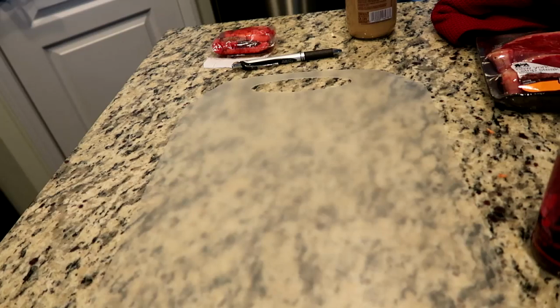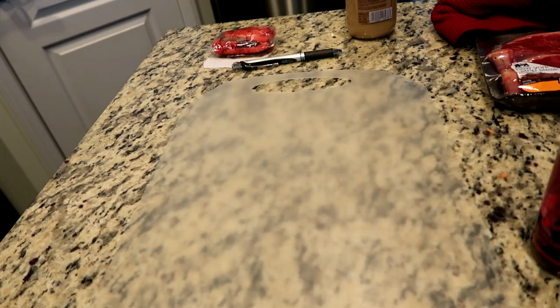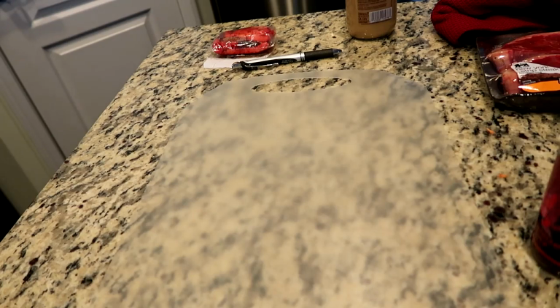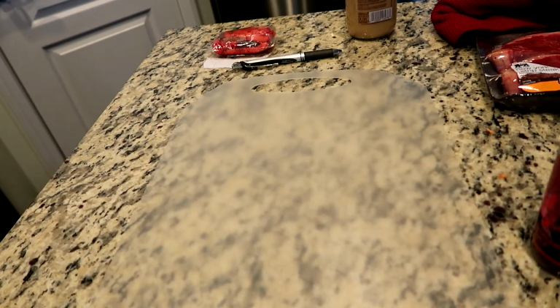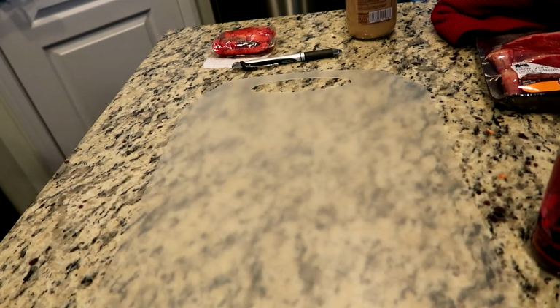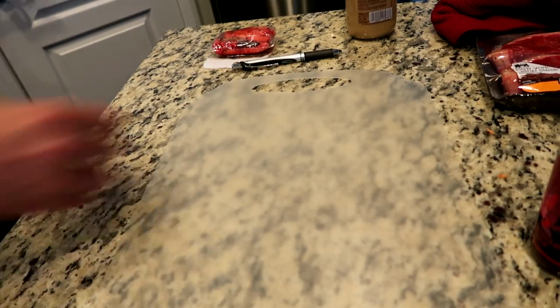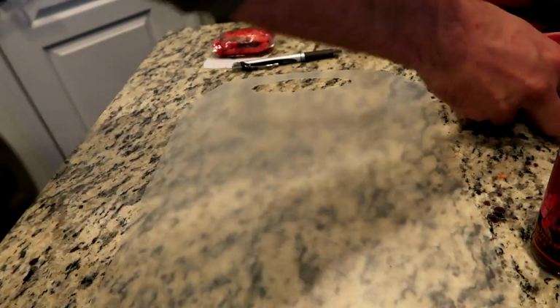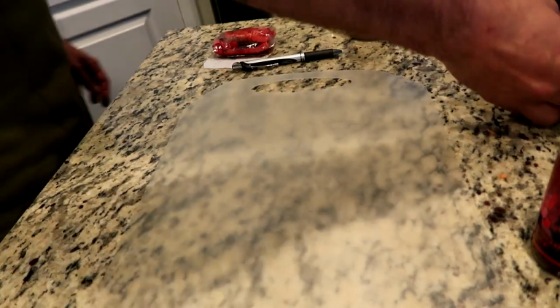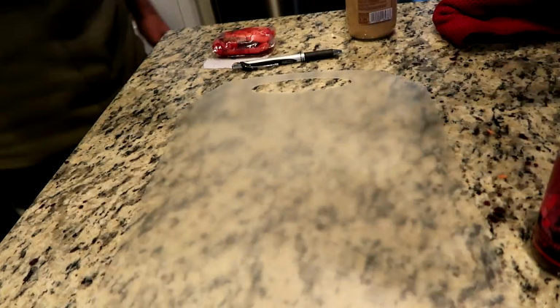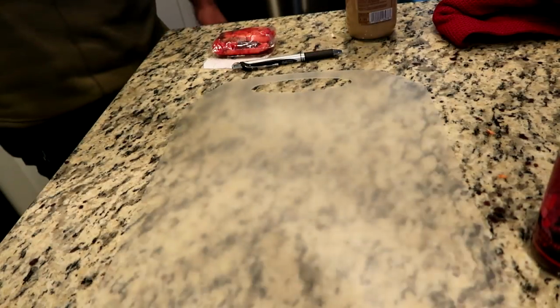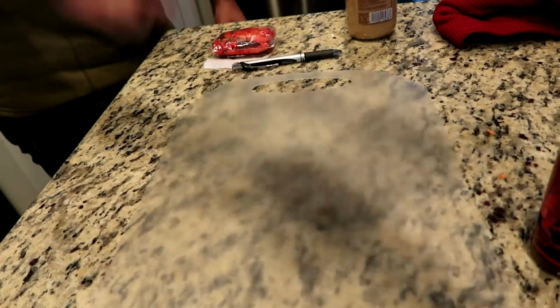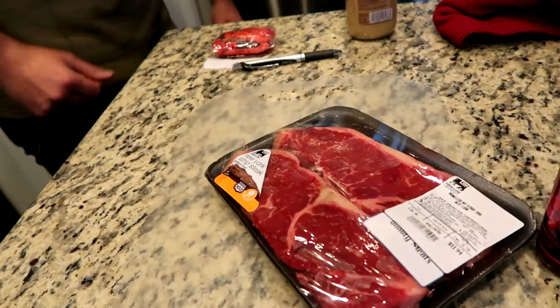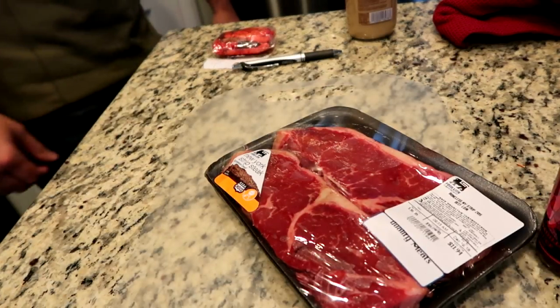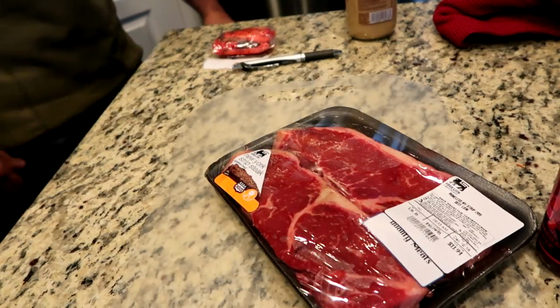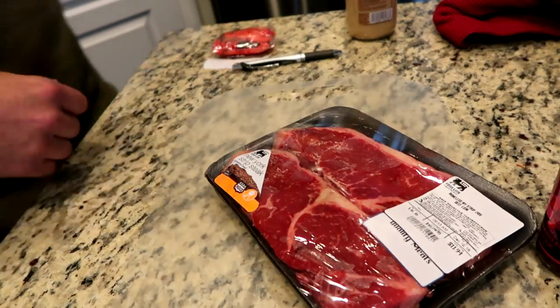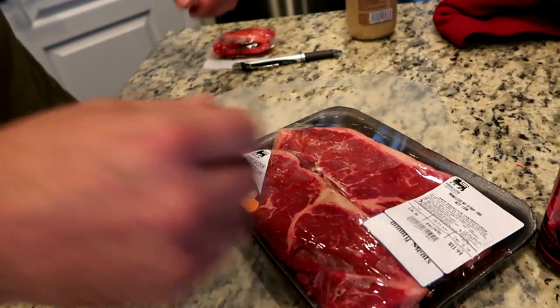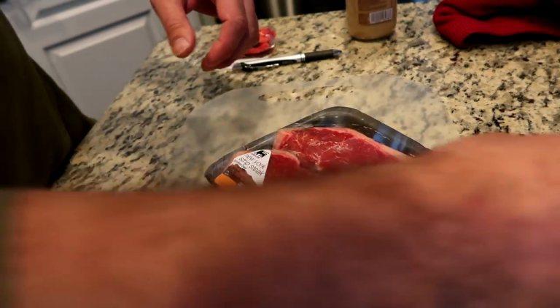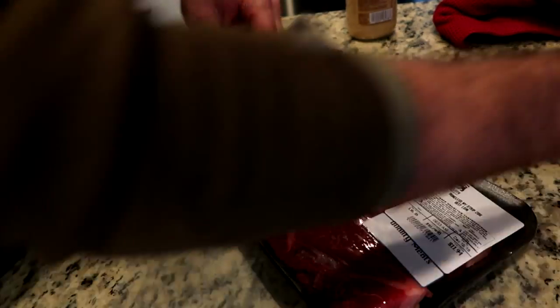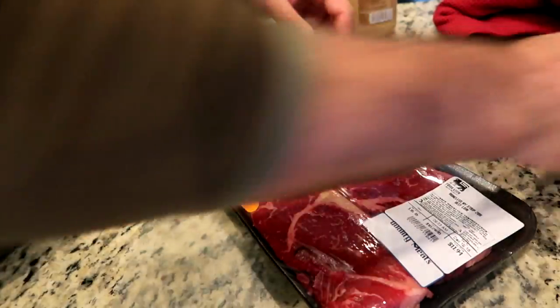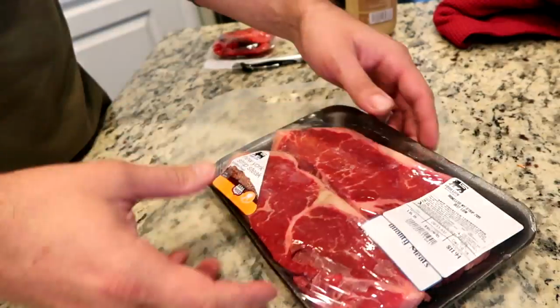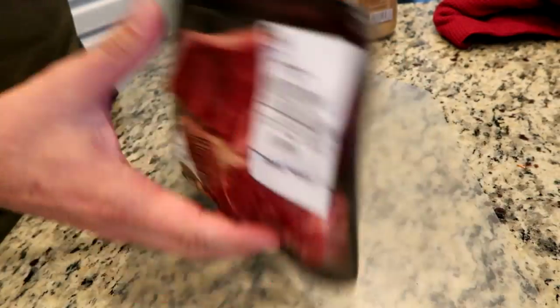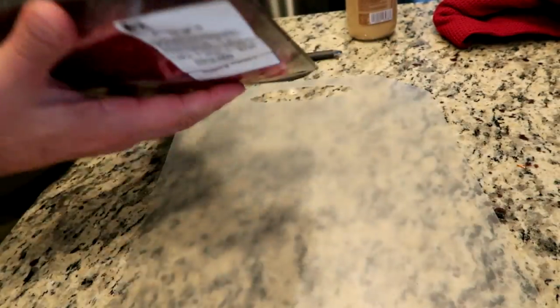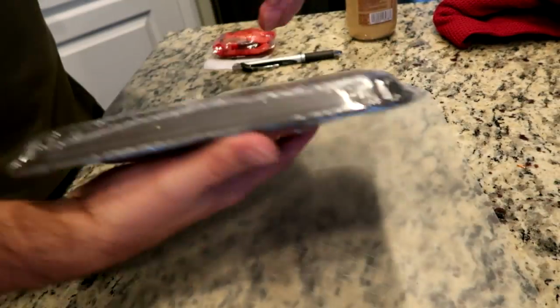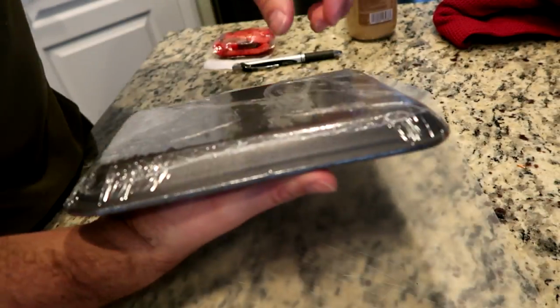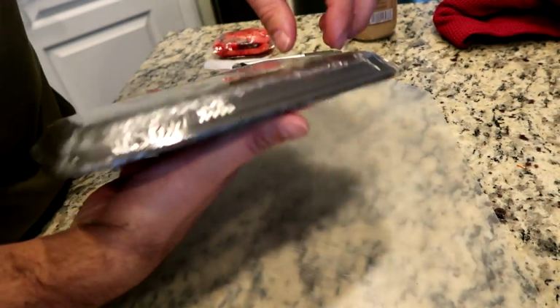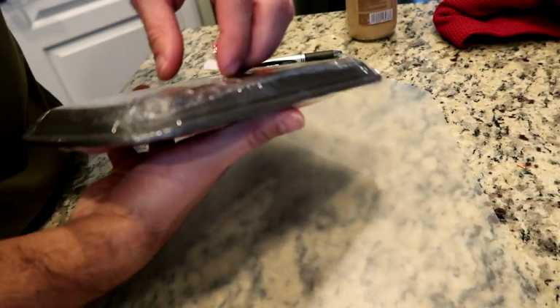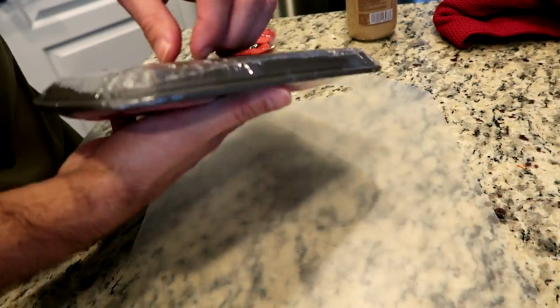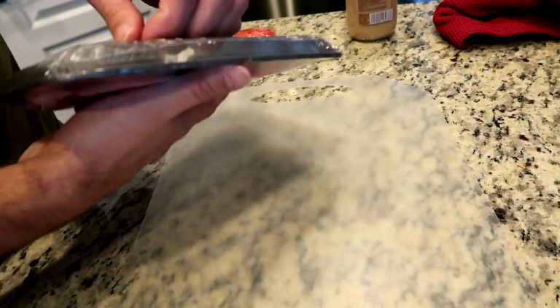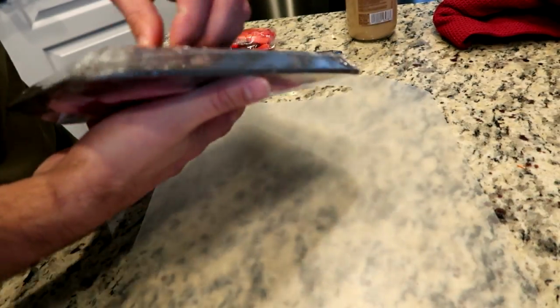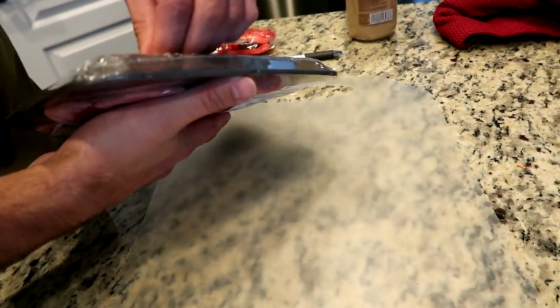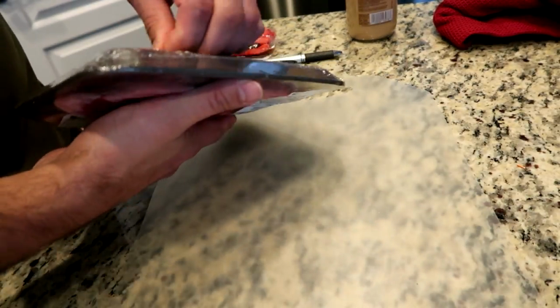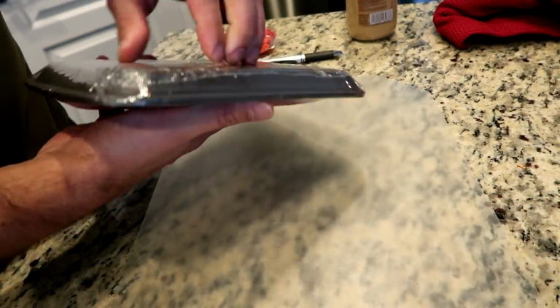Good morning everyone. Today we're making meat for breakfast. I didn't work out this morning — I'm going to do it later this afternoon. I had some stuff to do this morning.